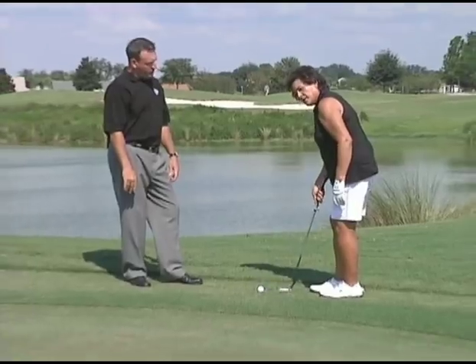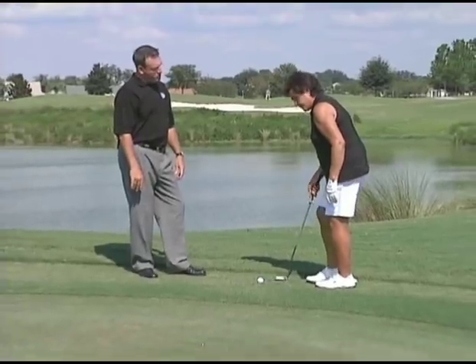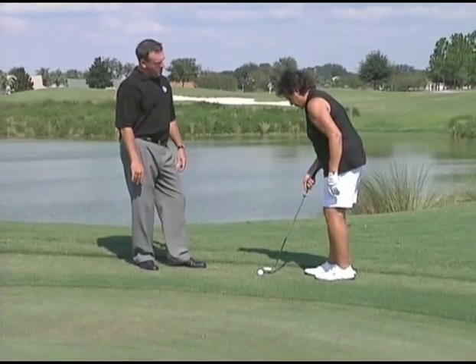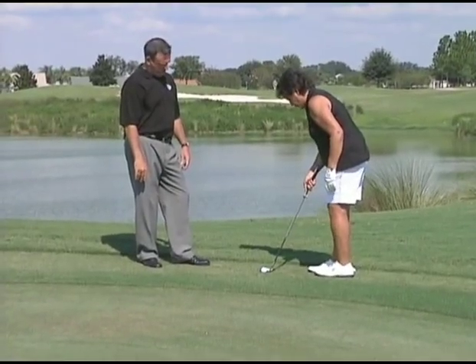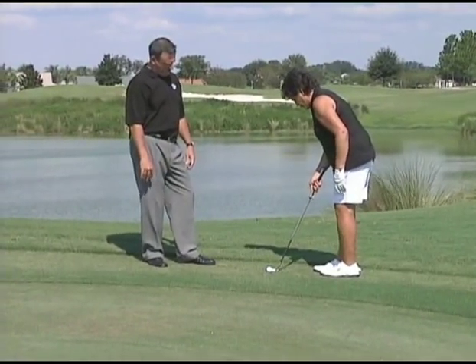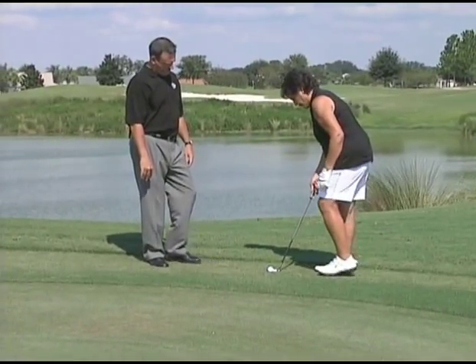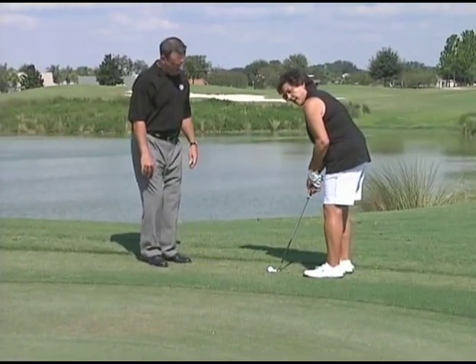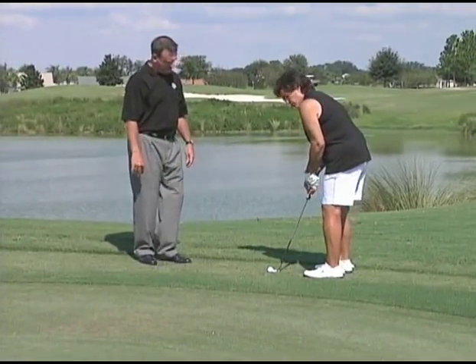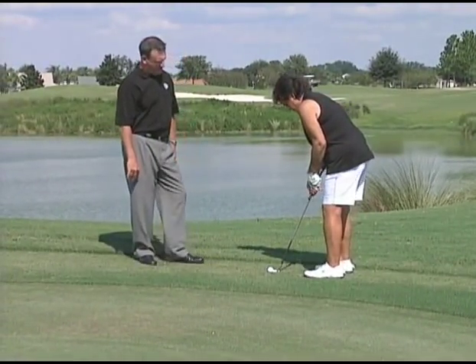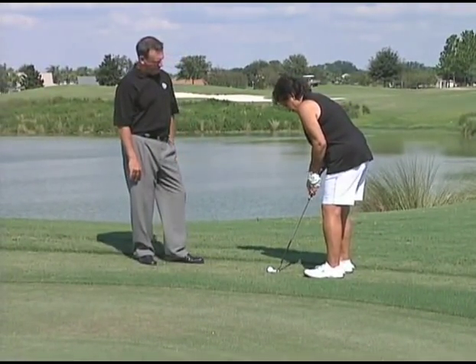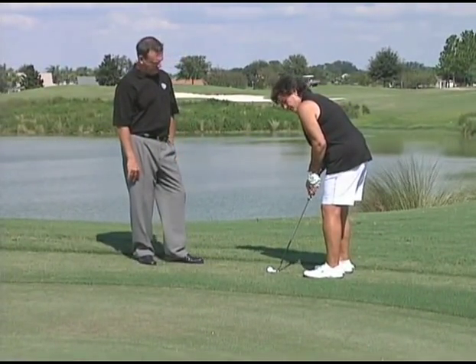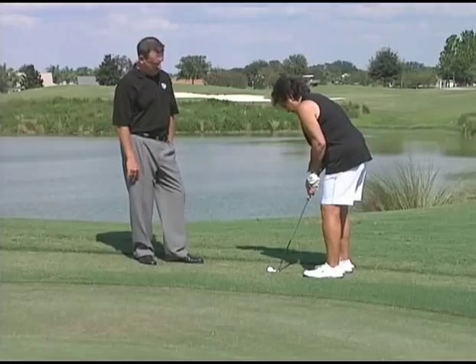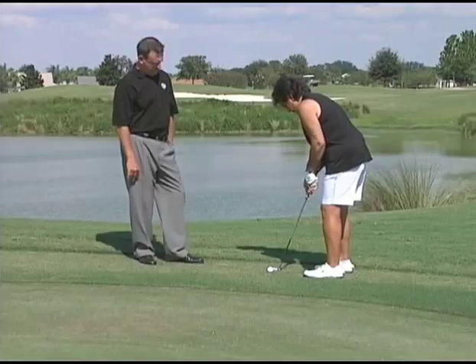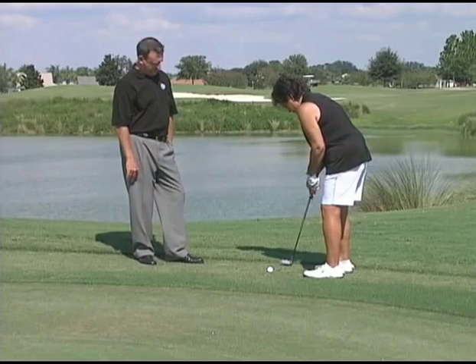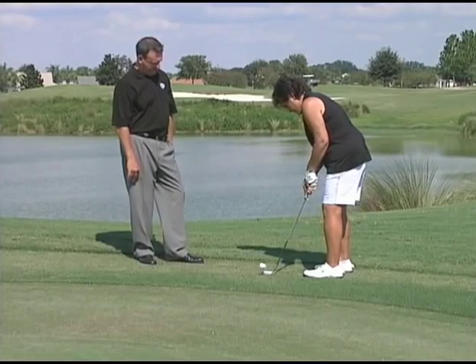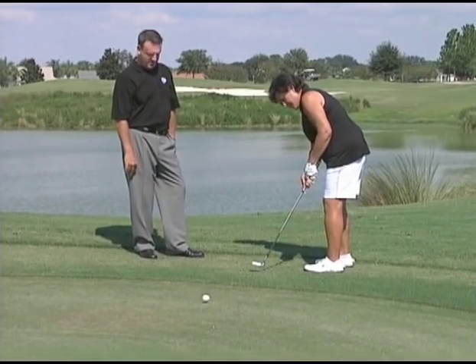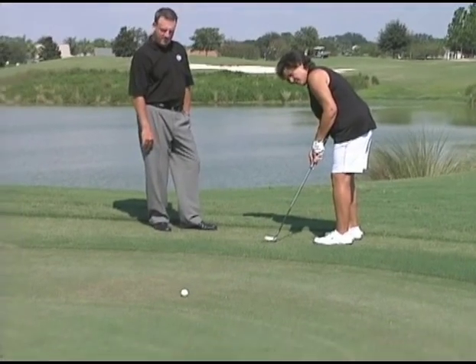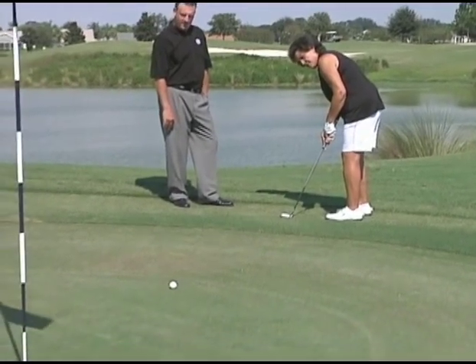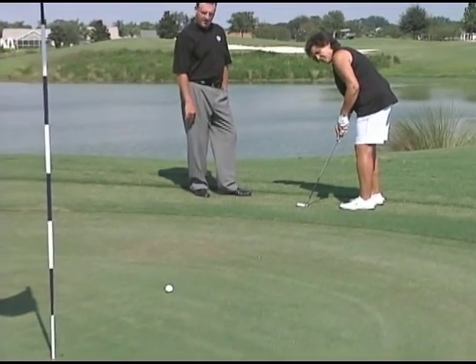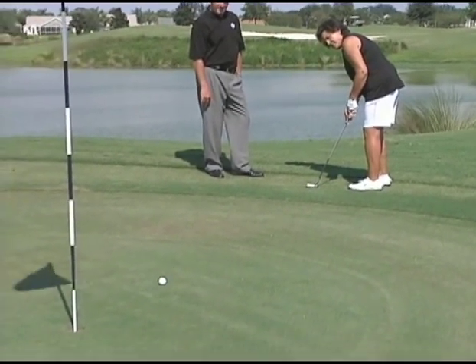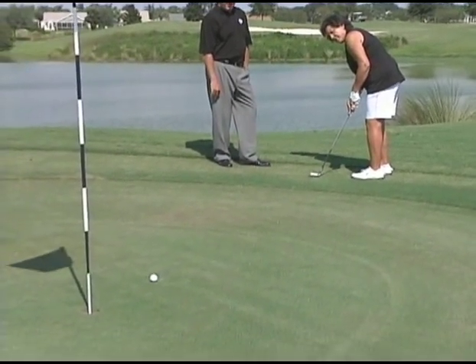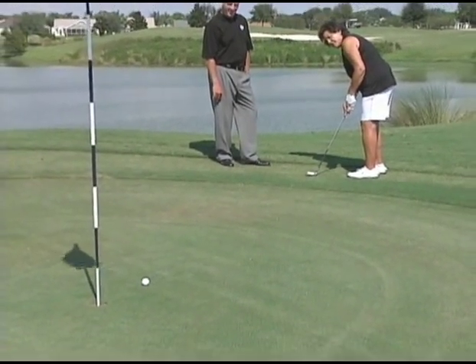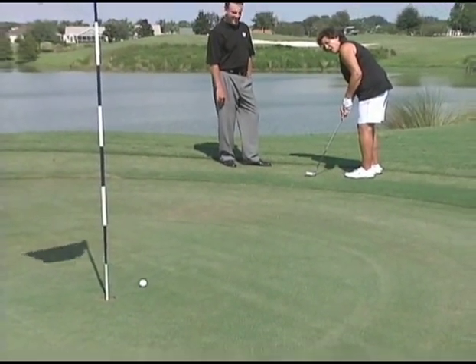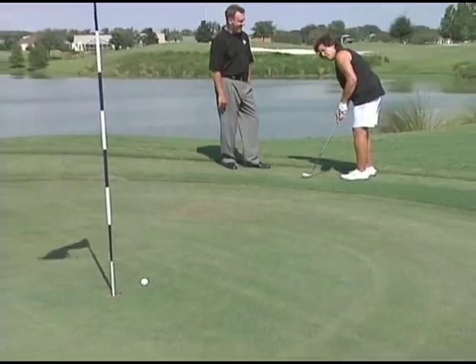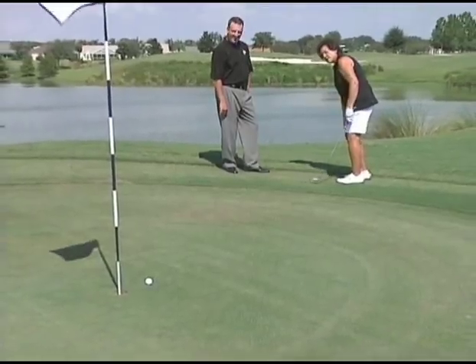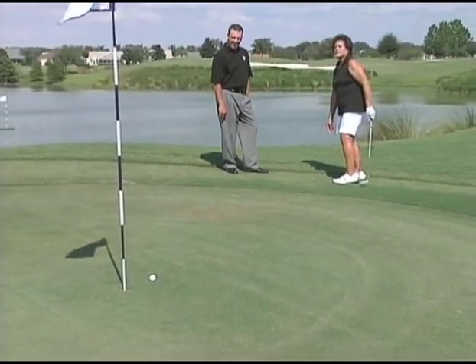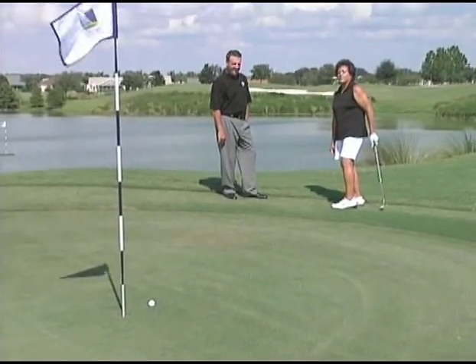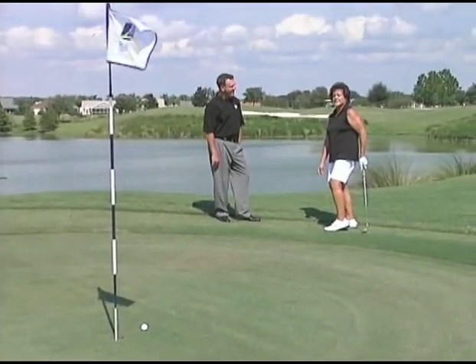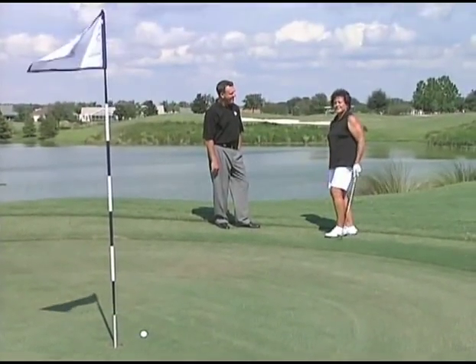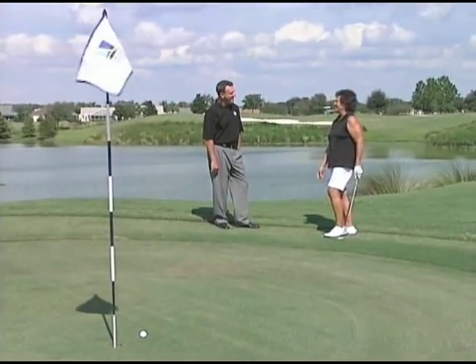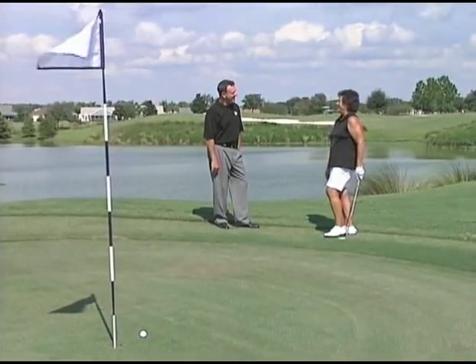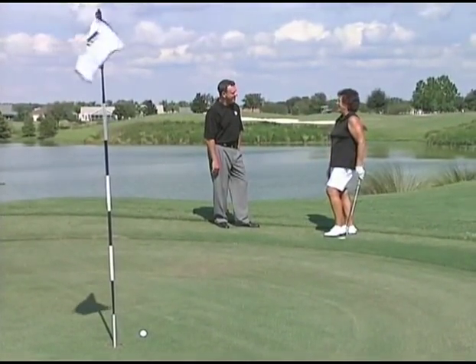Nancy, you want to give it a shot? I sure do — see if I can make it, Patrick. See if you can make this. Oh! Not enough beans.